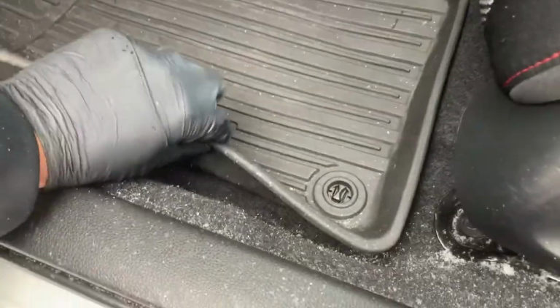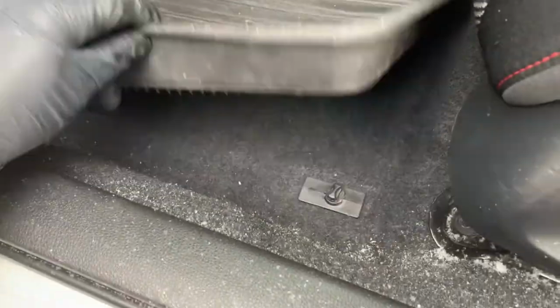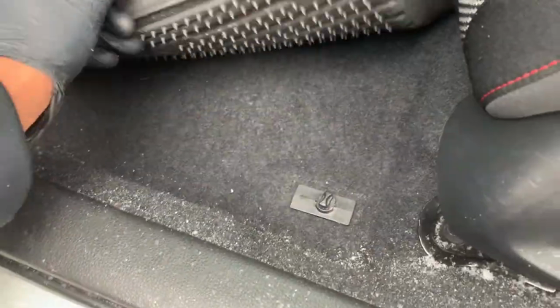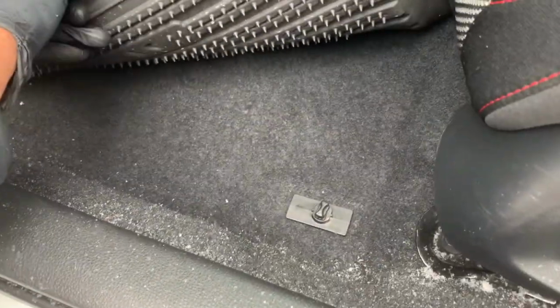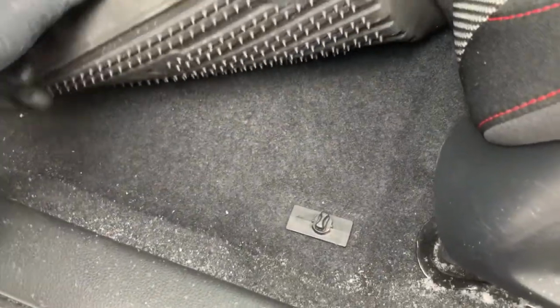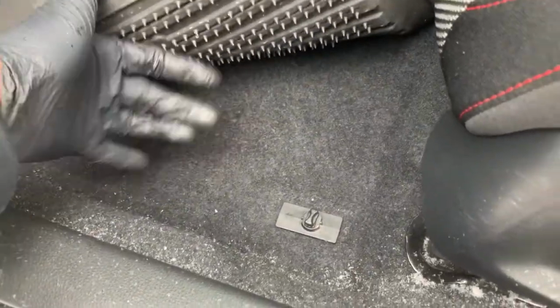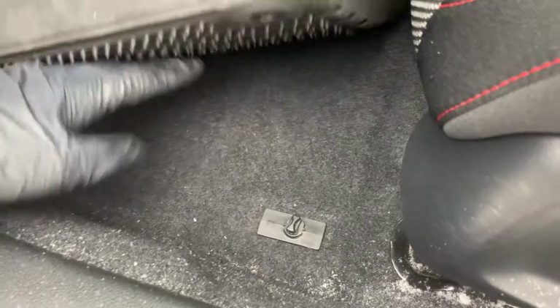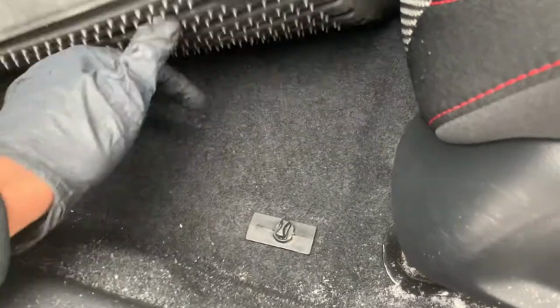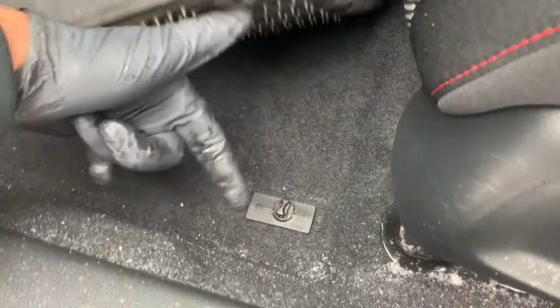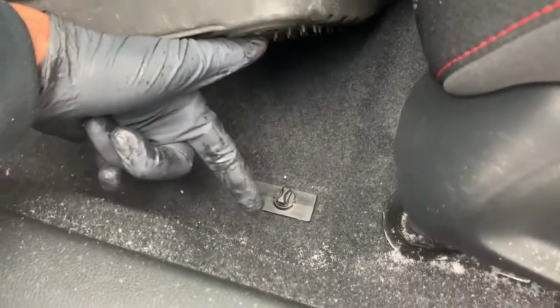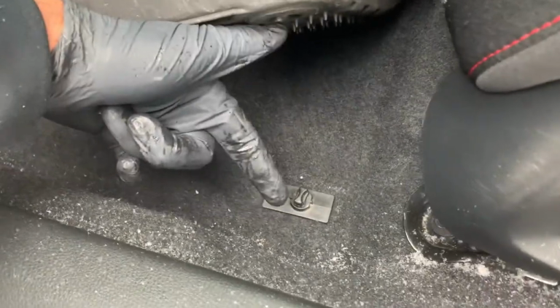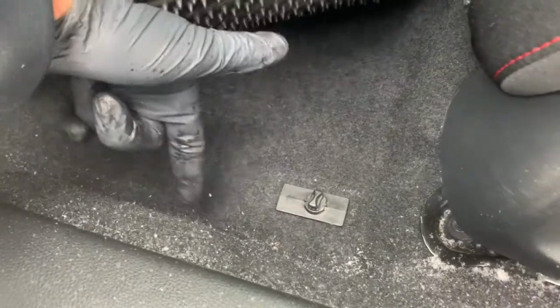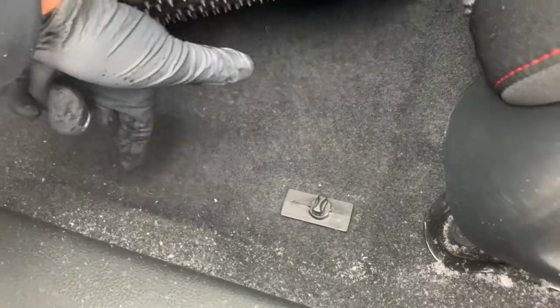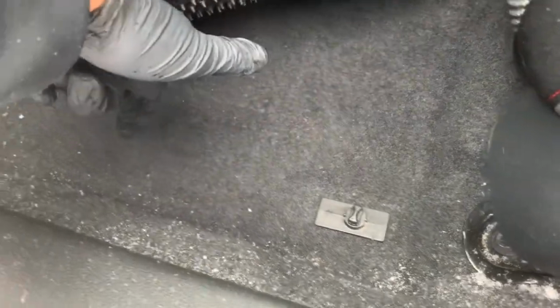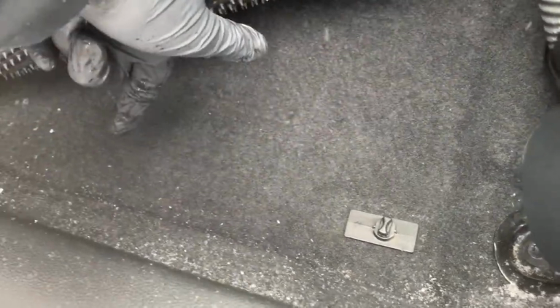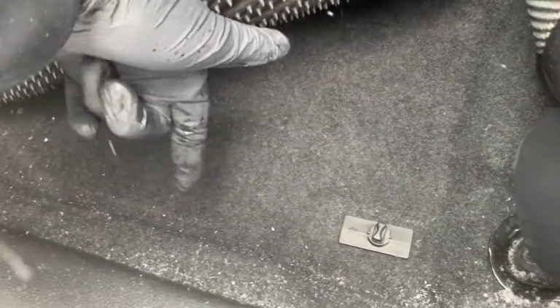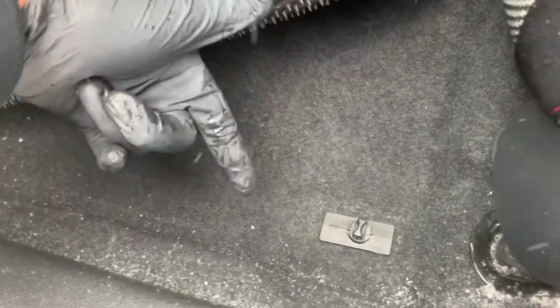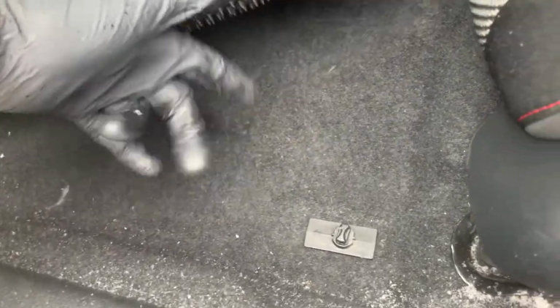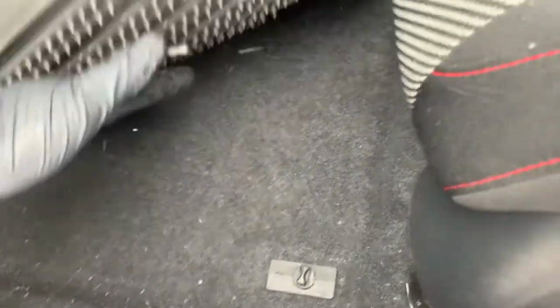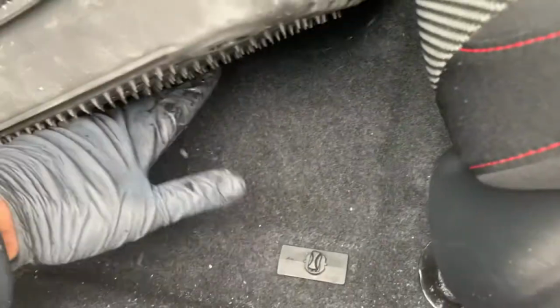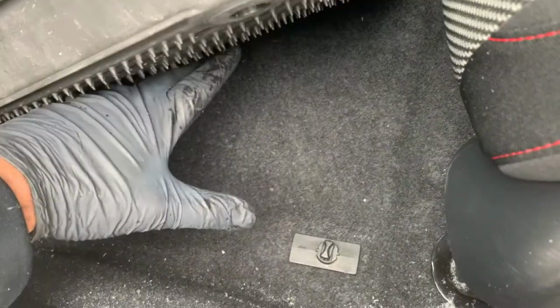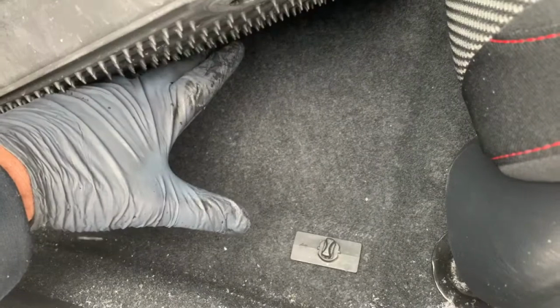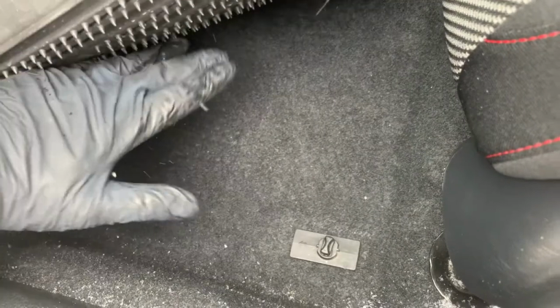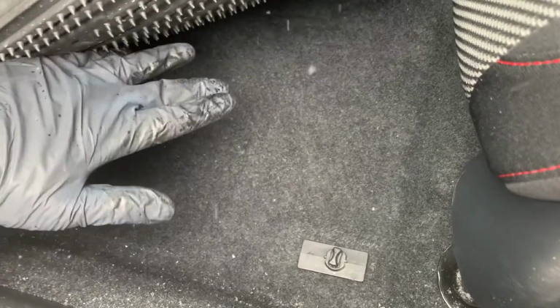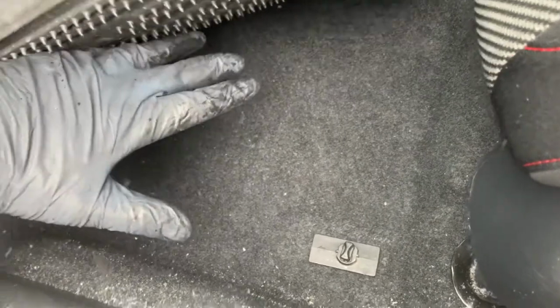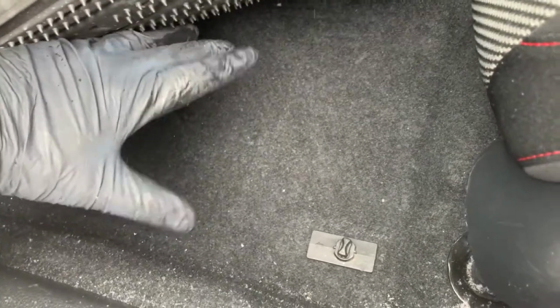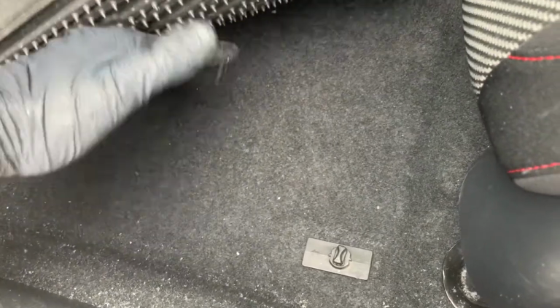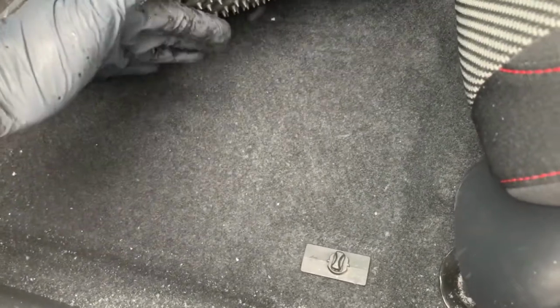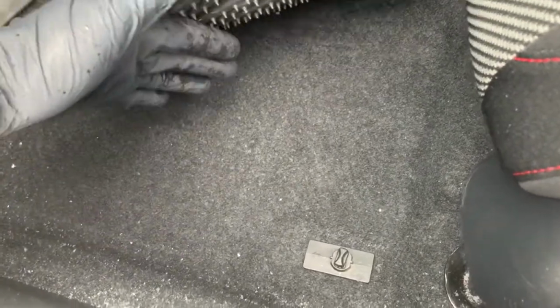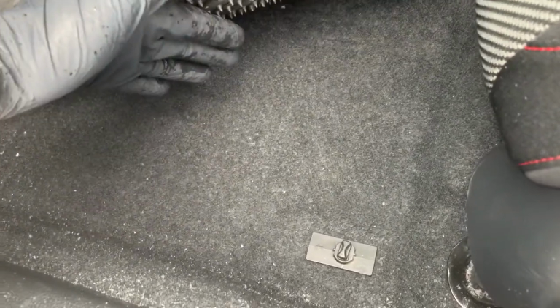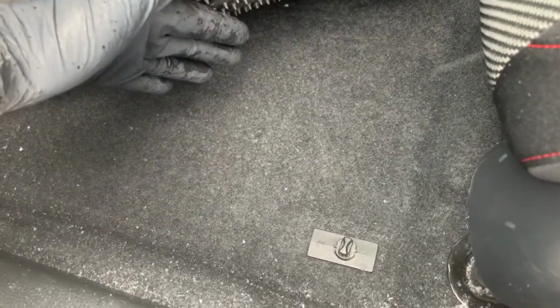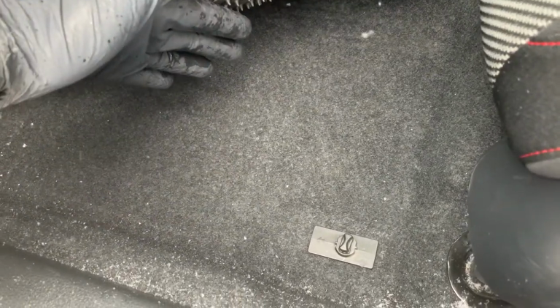The fourth benefit is they help to combat rust. Standard floor mats allow moisture to penetrate all the way through your carpeting and down to the floor pan, which can lead to rust over time.